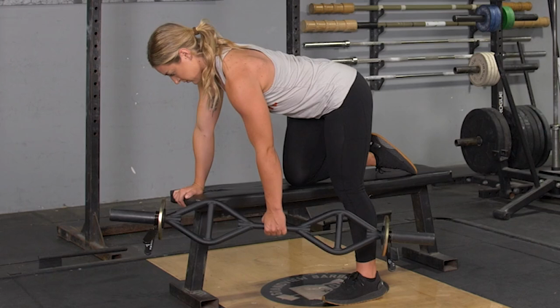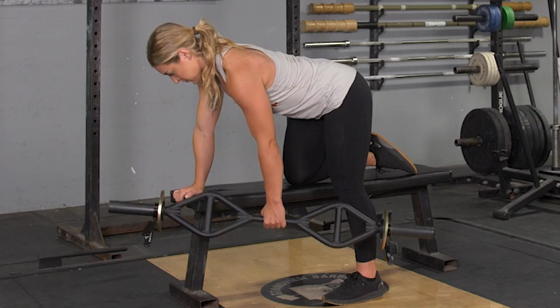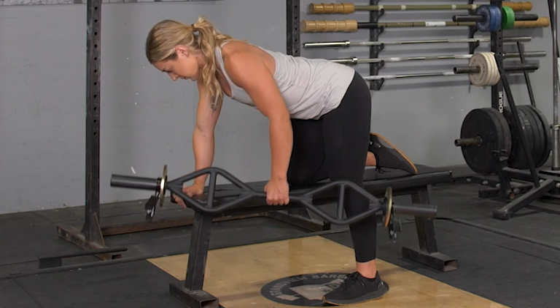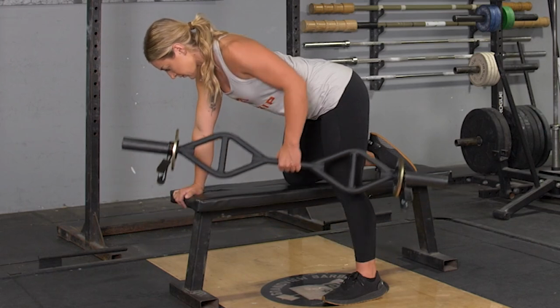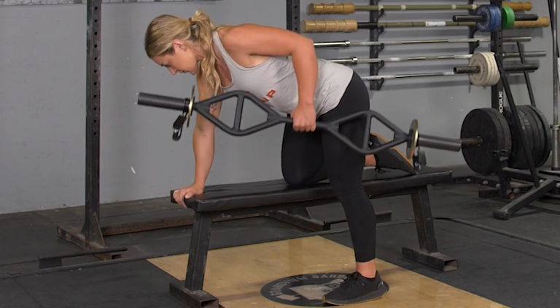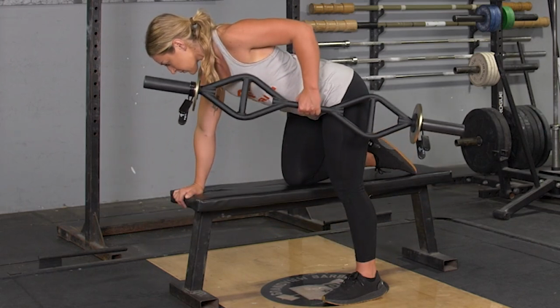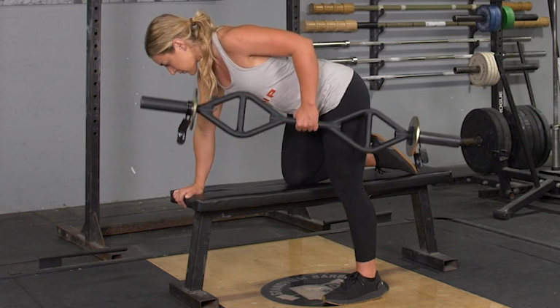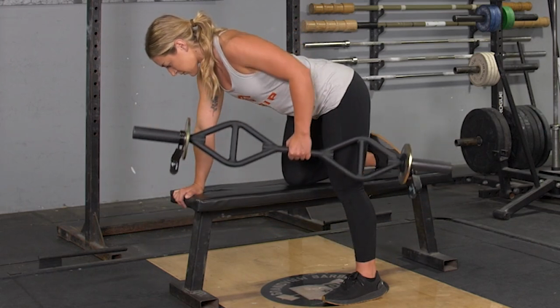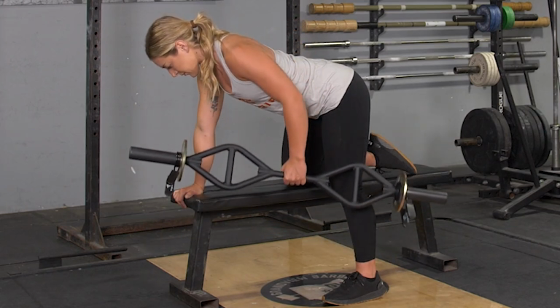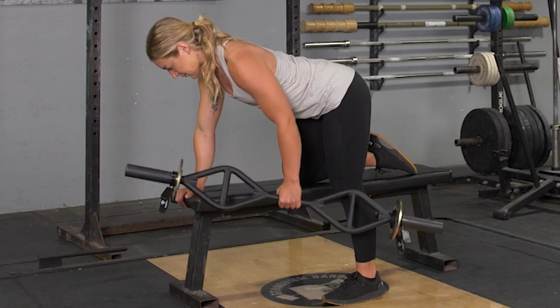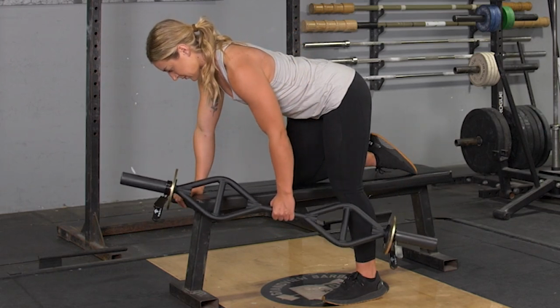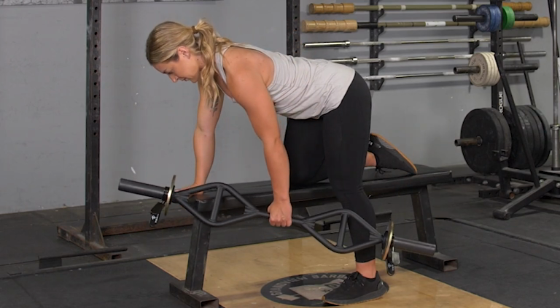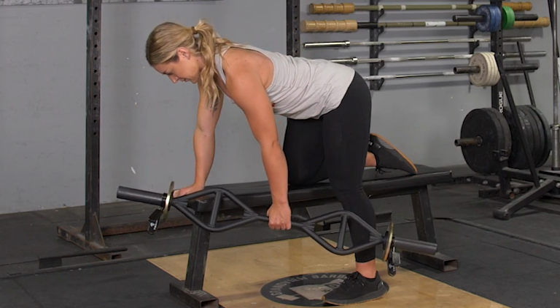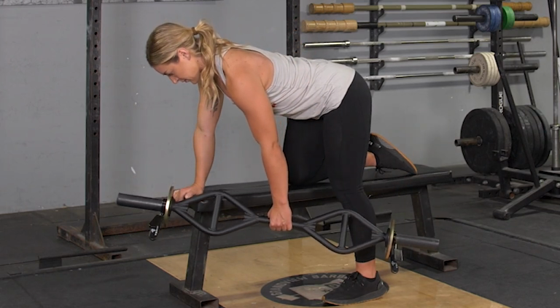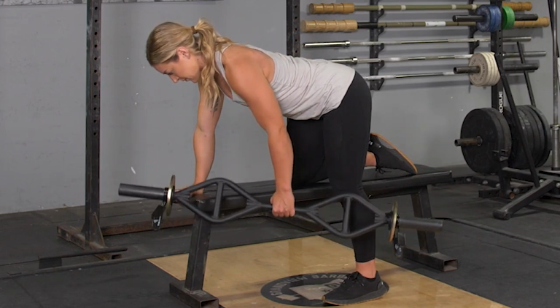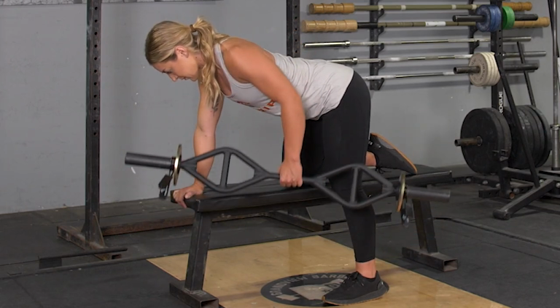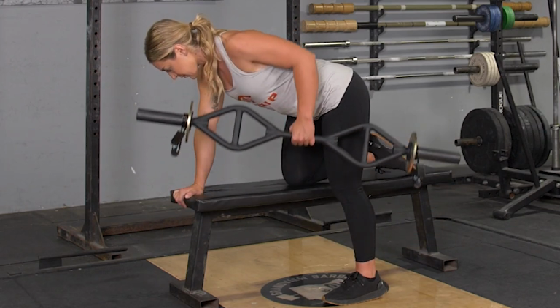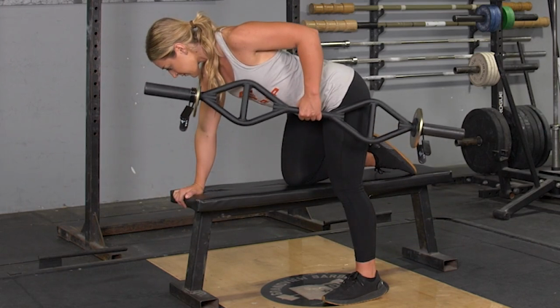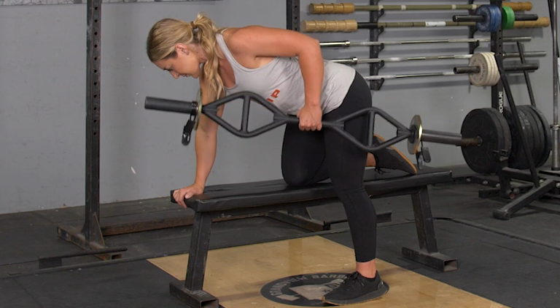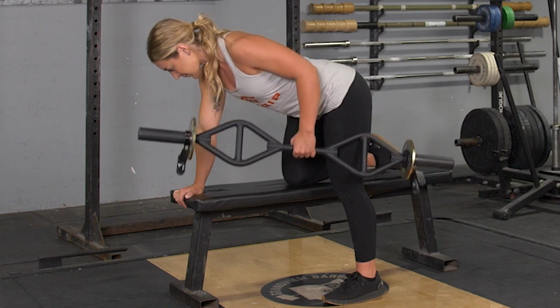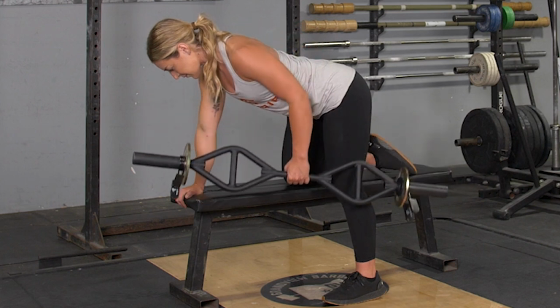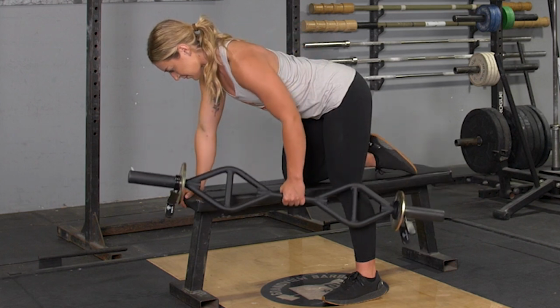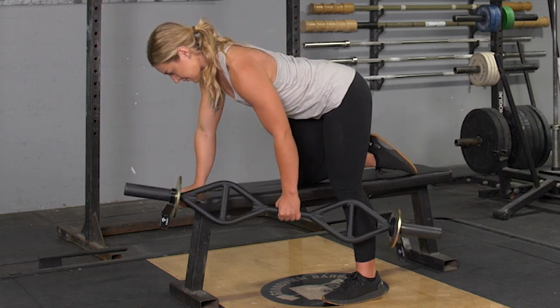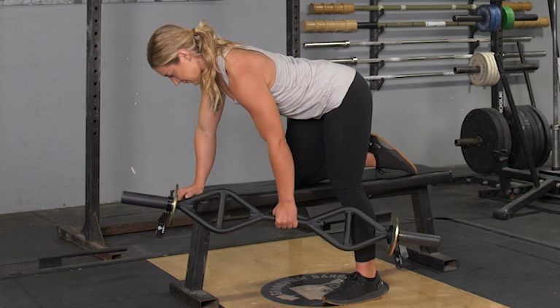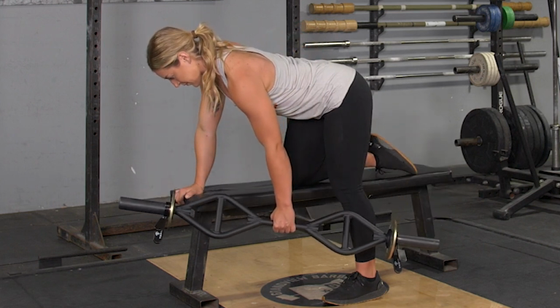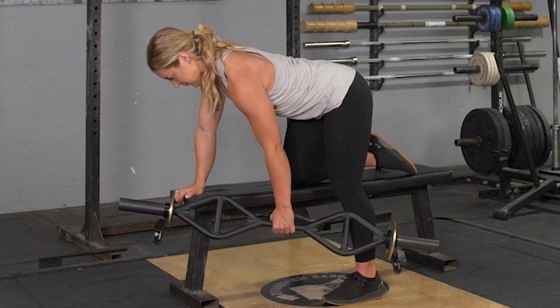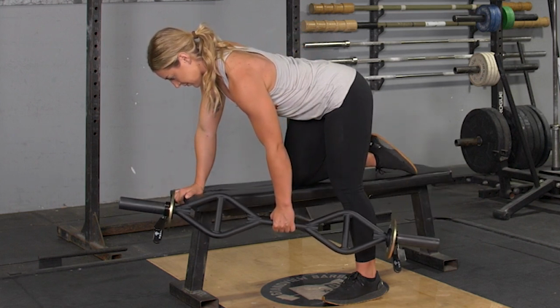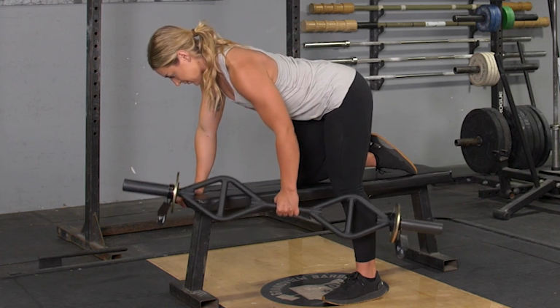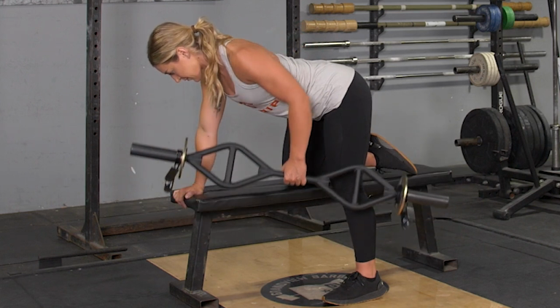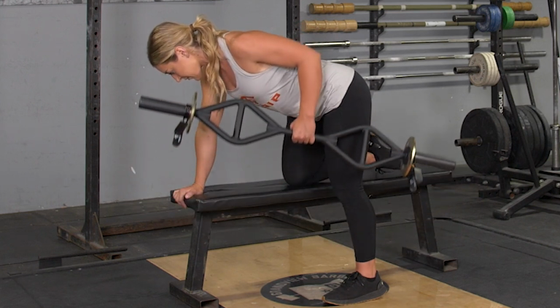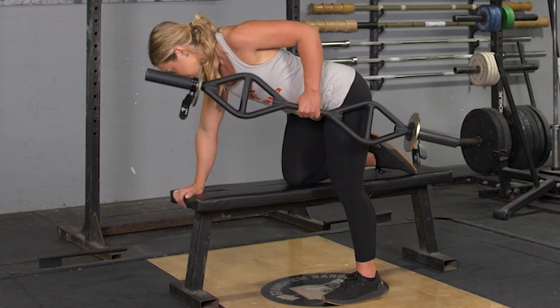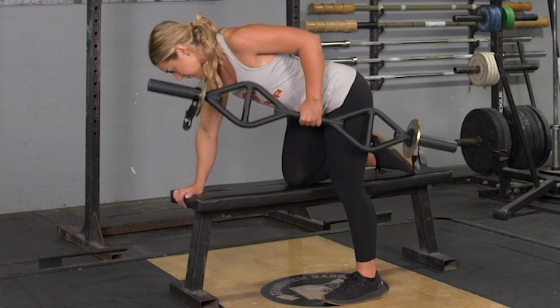To complete the single arm row with your original T-grip bar, begin by having one hand and one knee on a bench, grasping your original T-grip bar in the center.